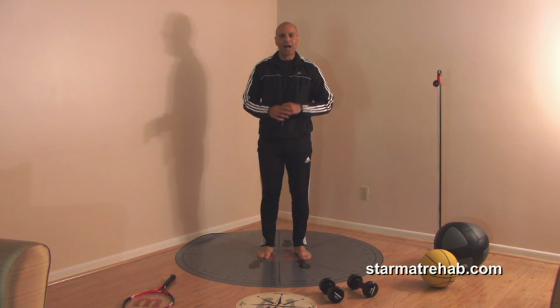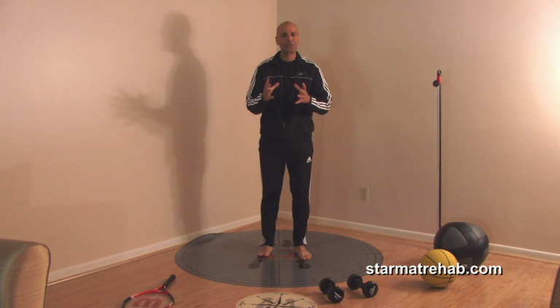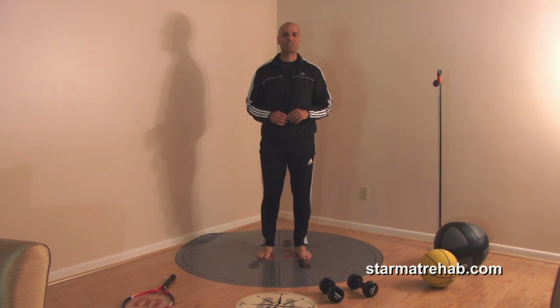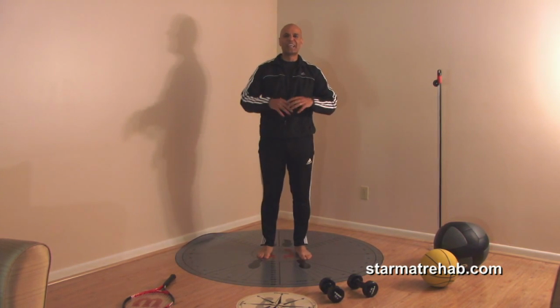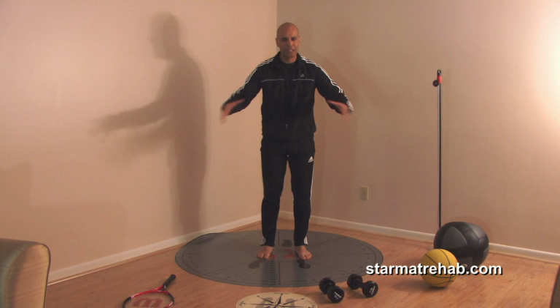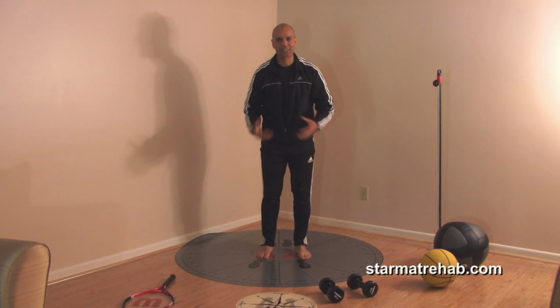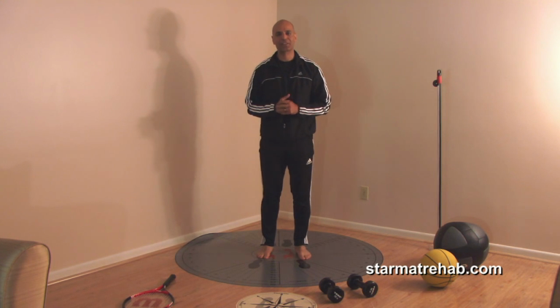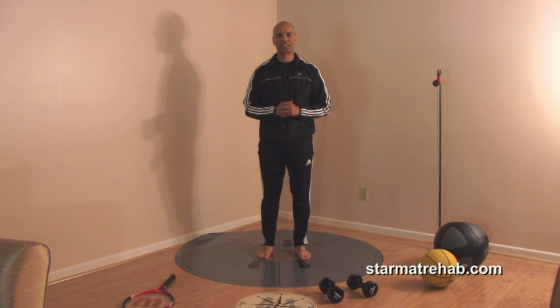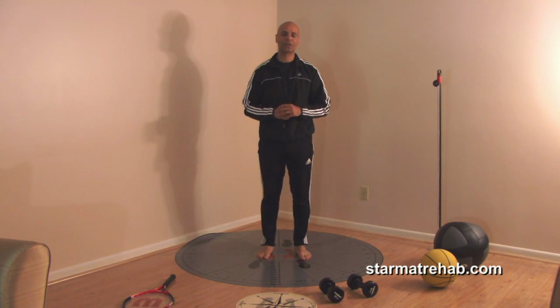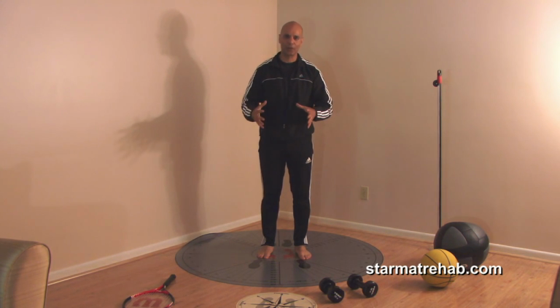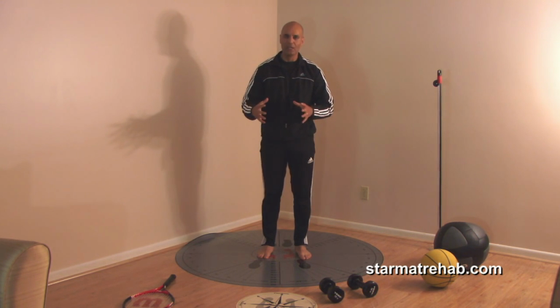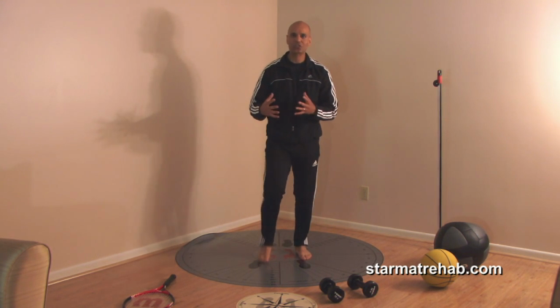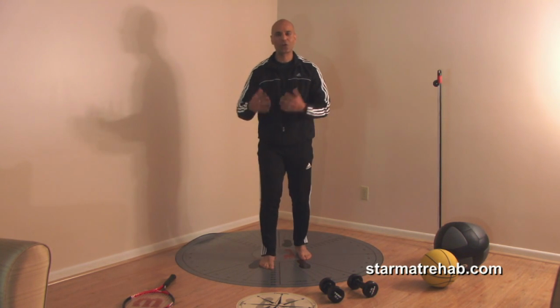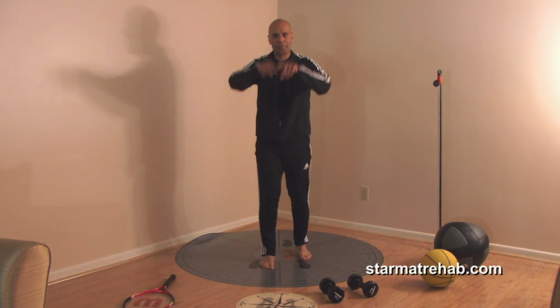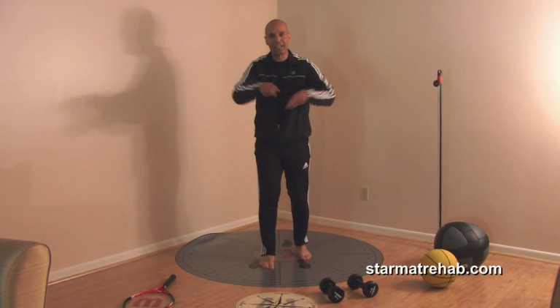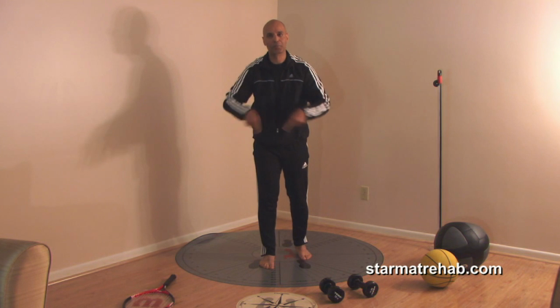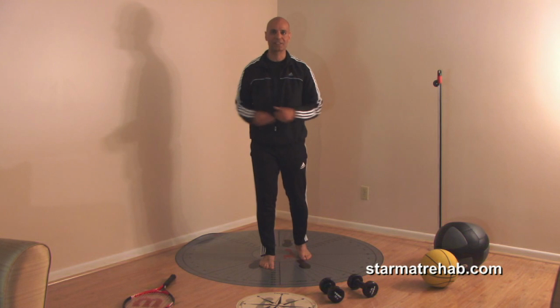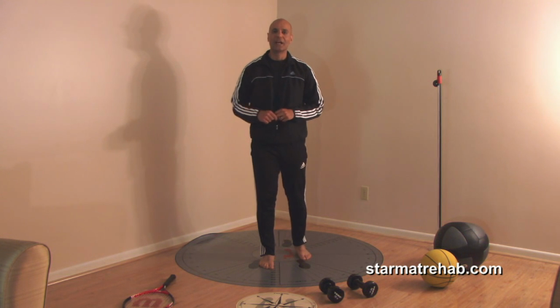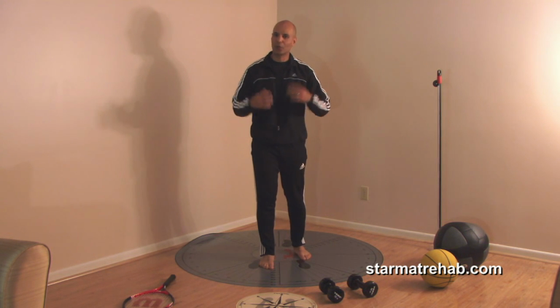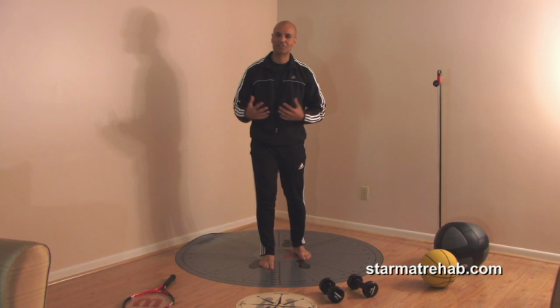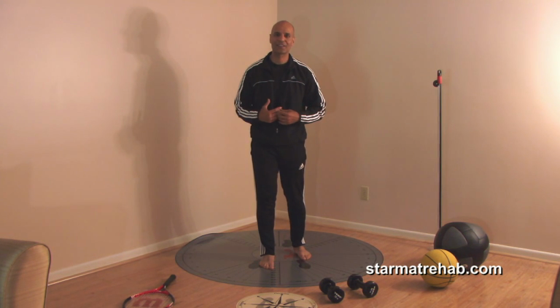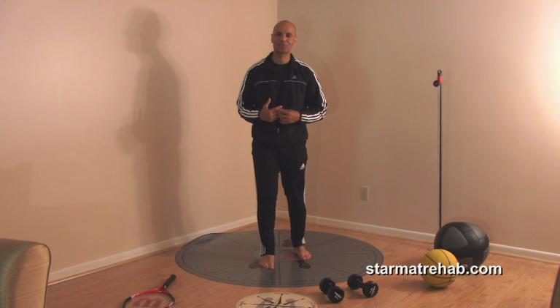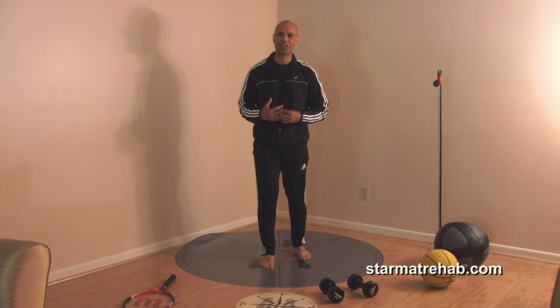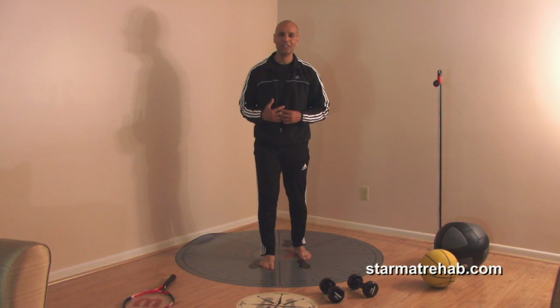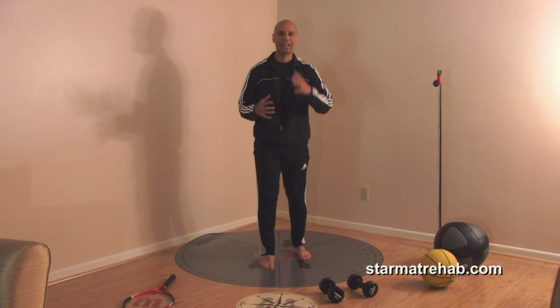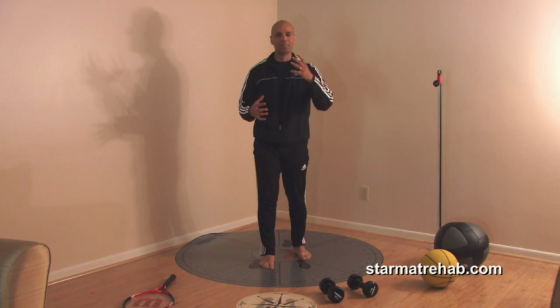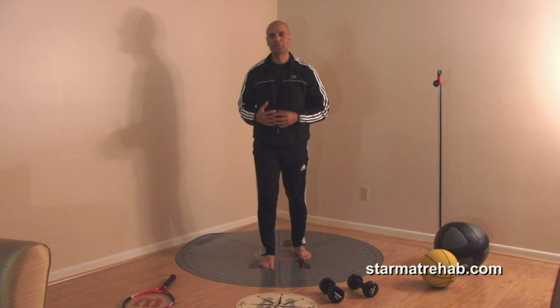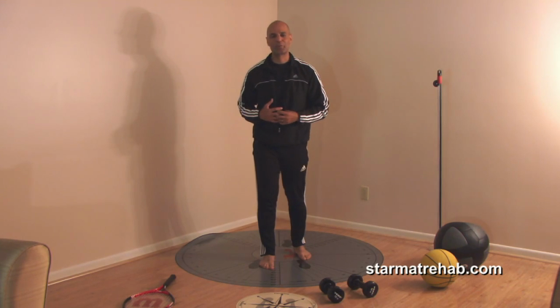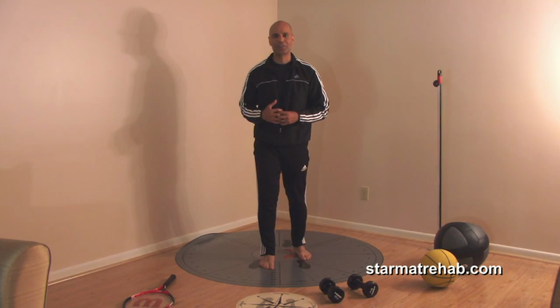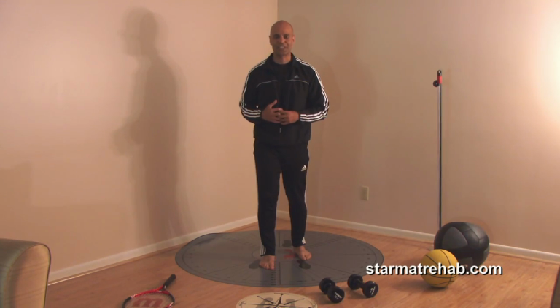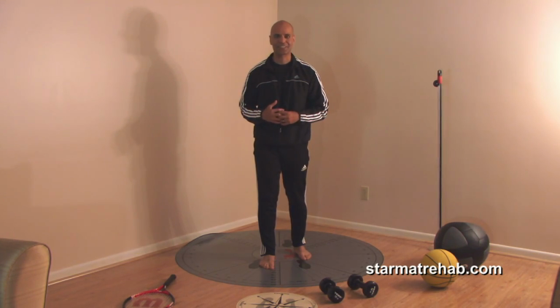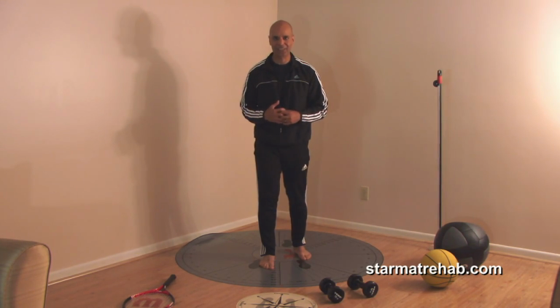I hope you can appreciate the limitless amount of exercises that can be done on the star mat, or just using the concept in these eight planes. I hope you found this short video educational and that many of your patients will benefit from these exercises. Thank you.